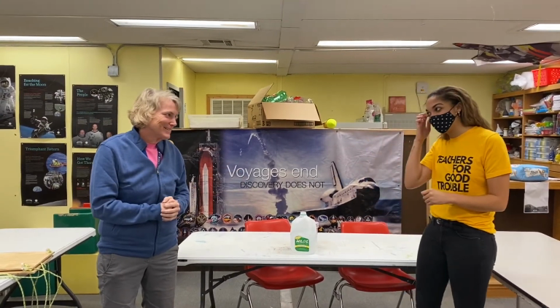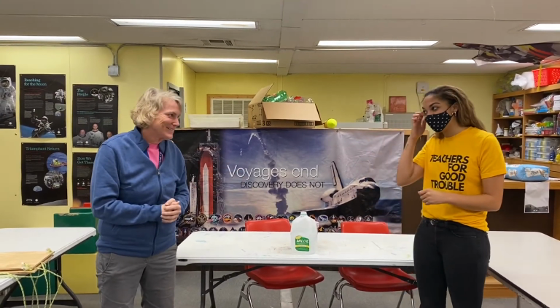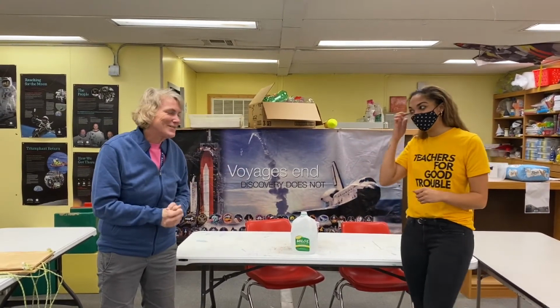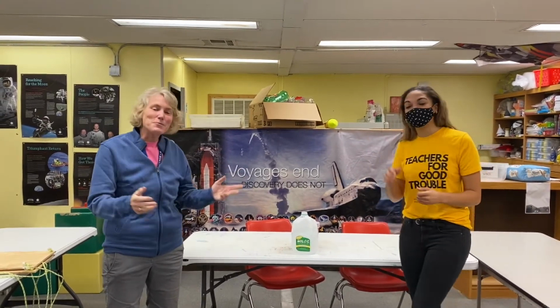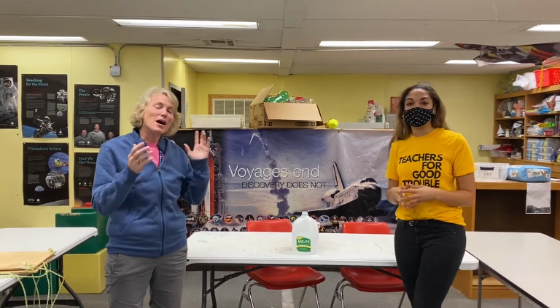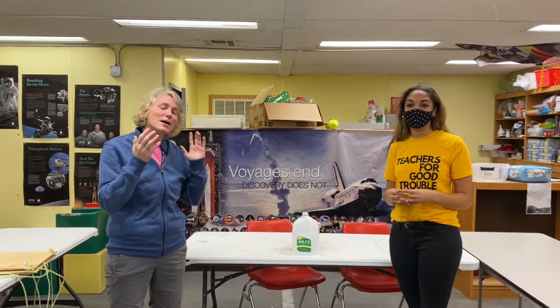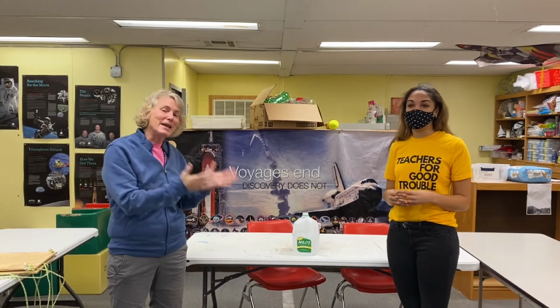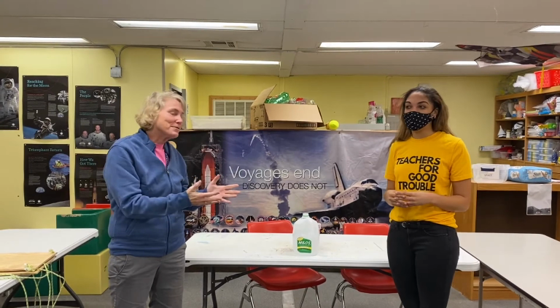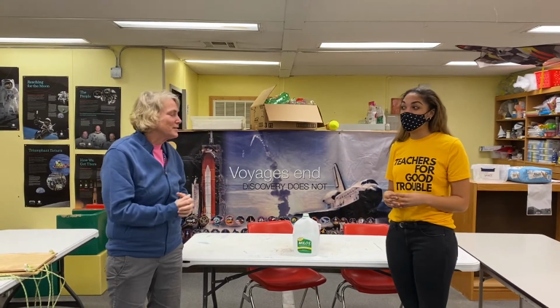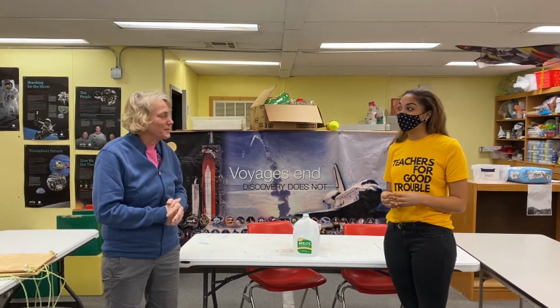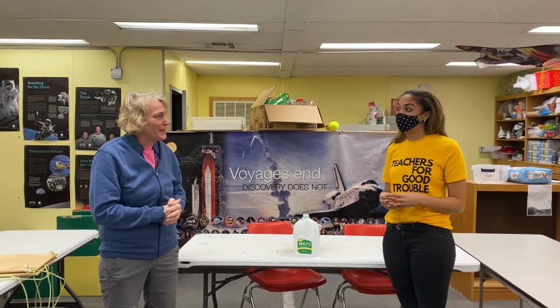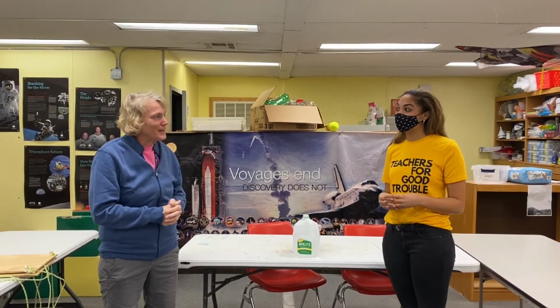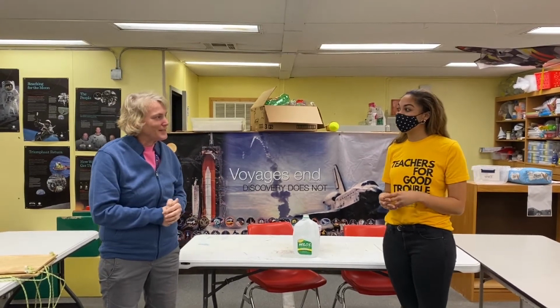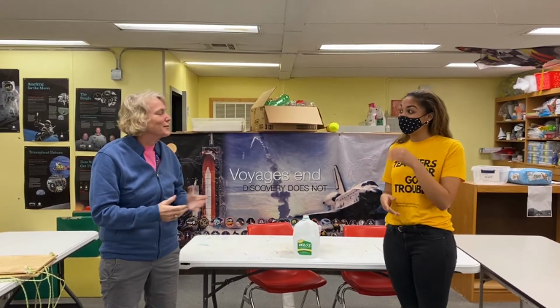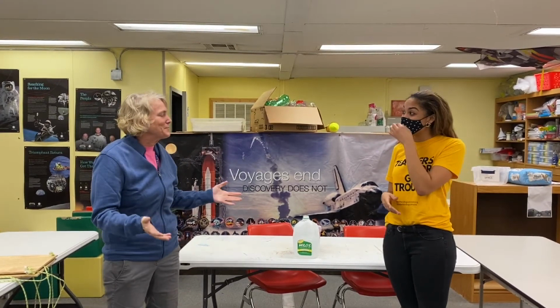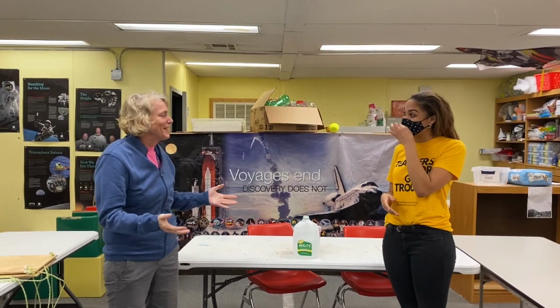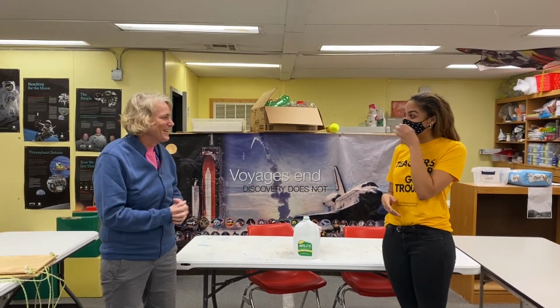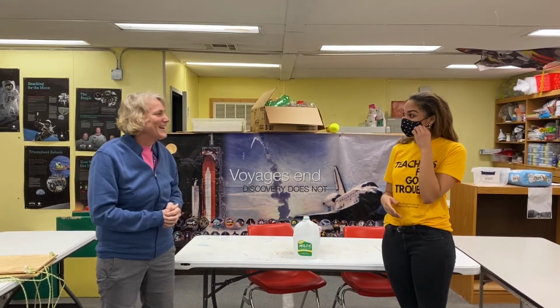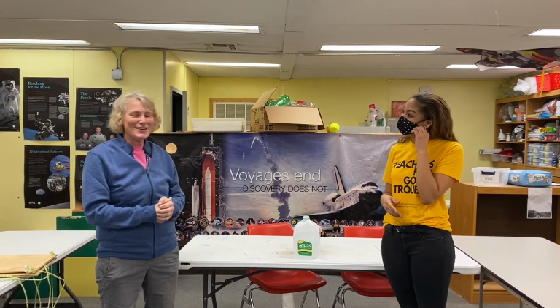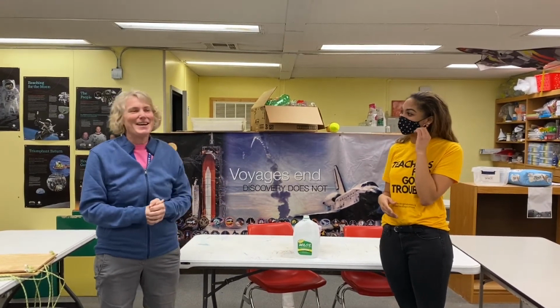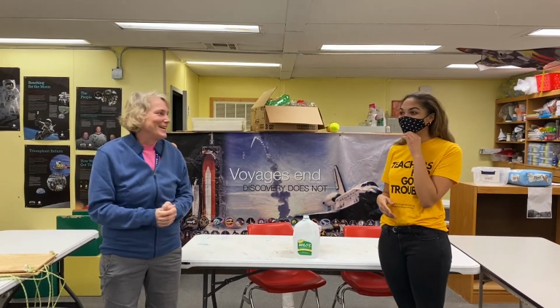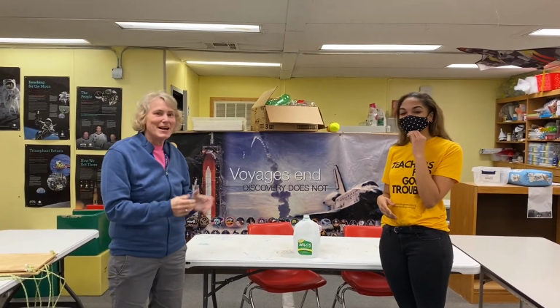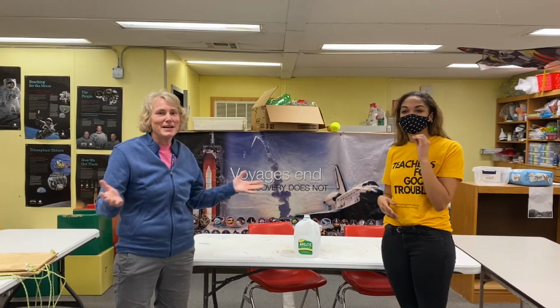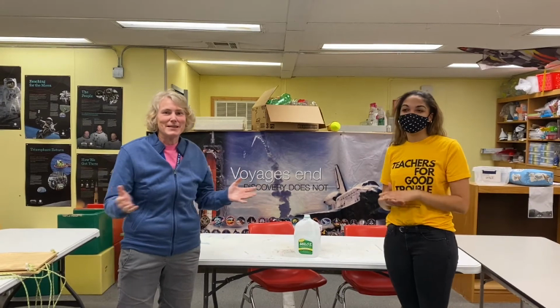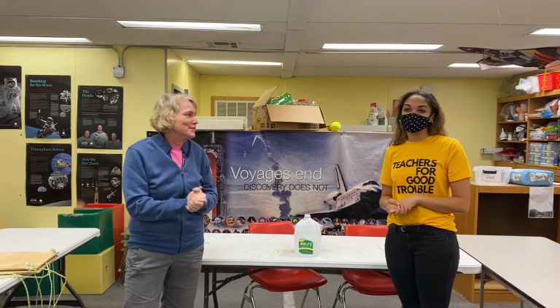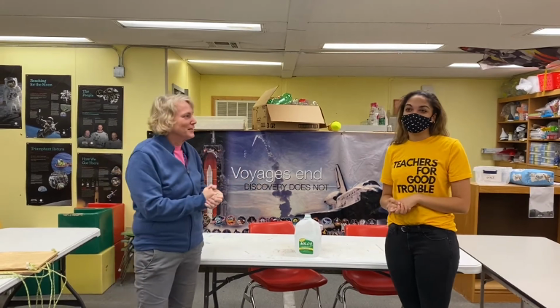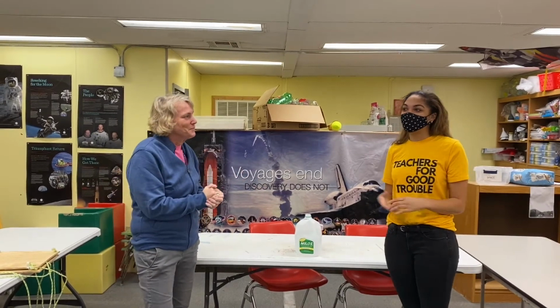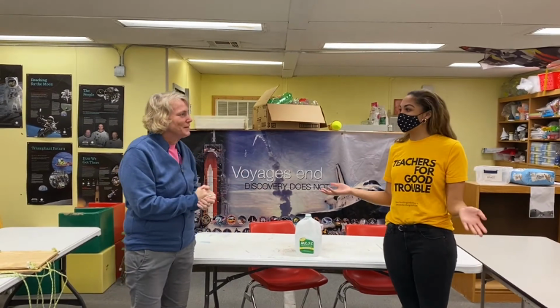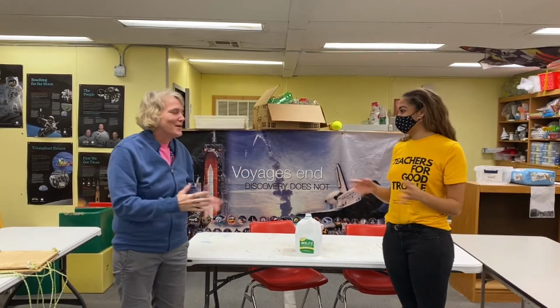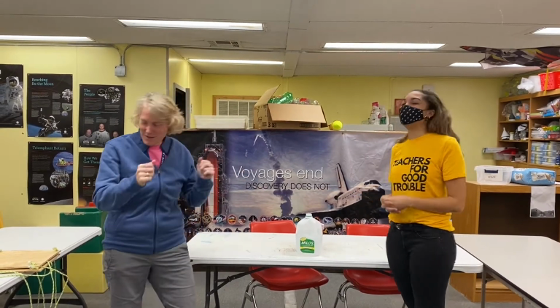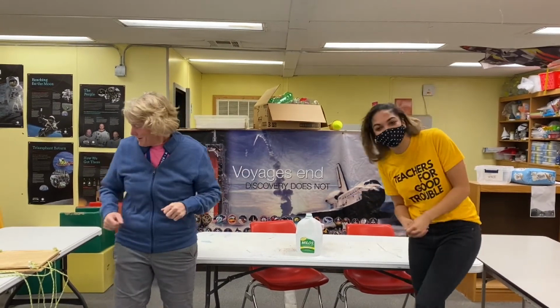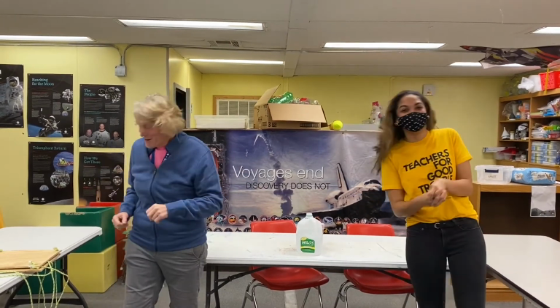I have no idea what's going to happen, but we're going to talk about air and the power of air. I'm excited! And Avery had her birthday just yesterday, and I was not invited to the party. There was no party. Okay, good.